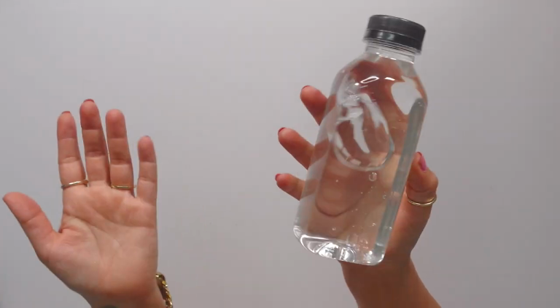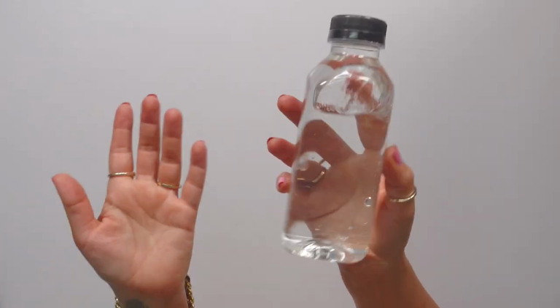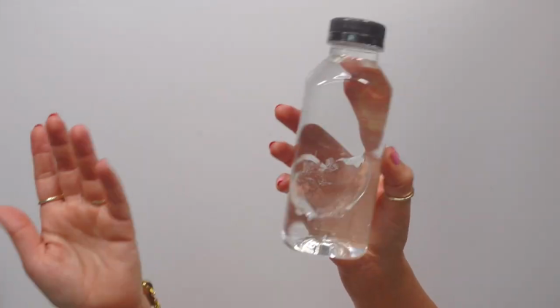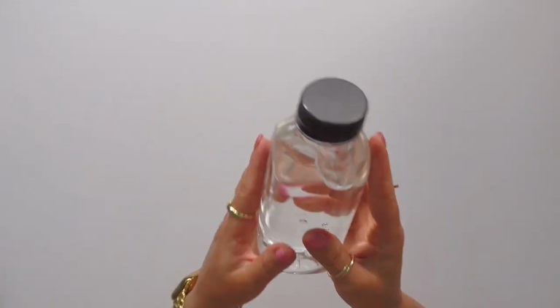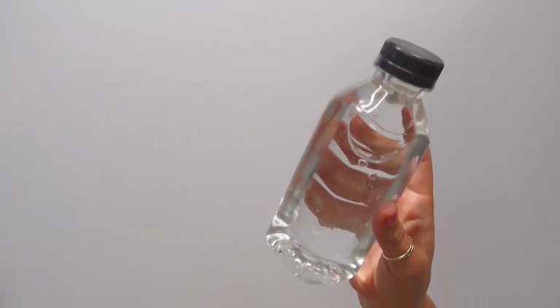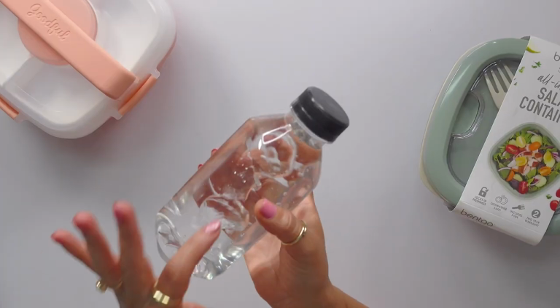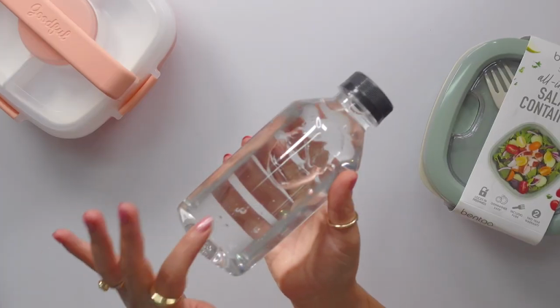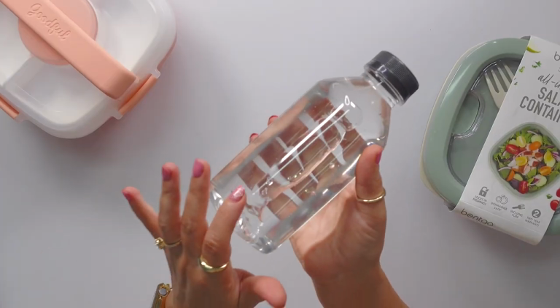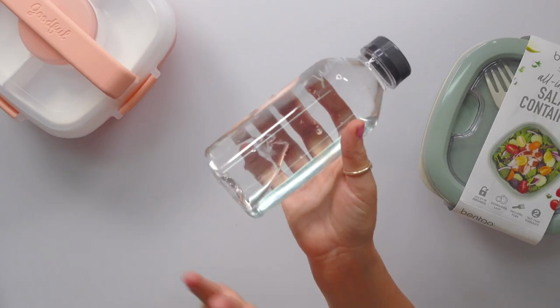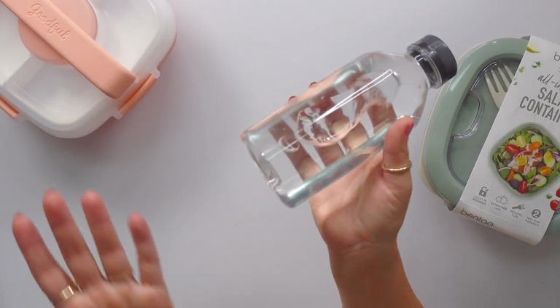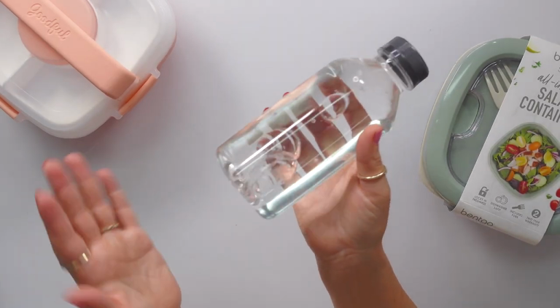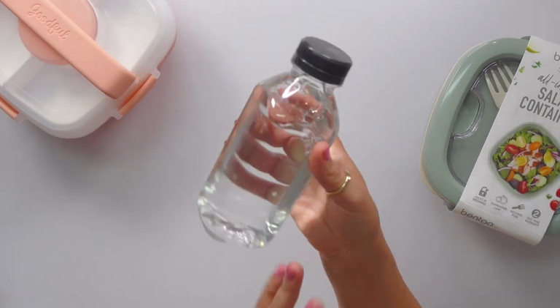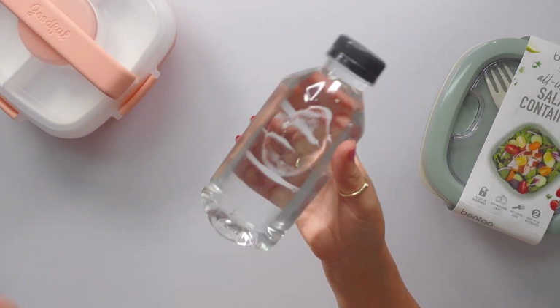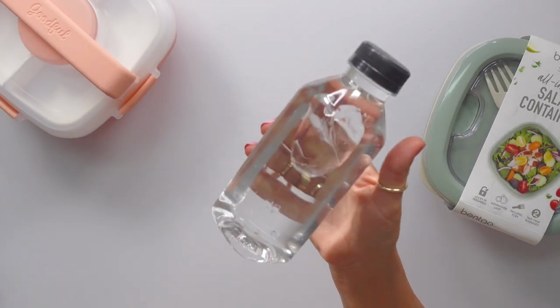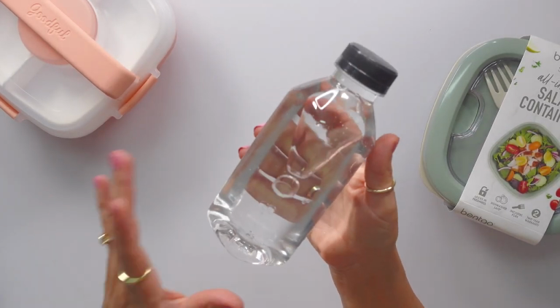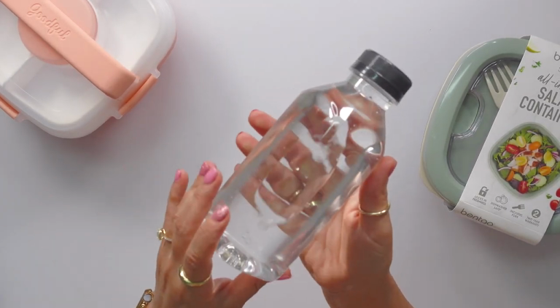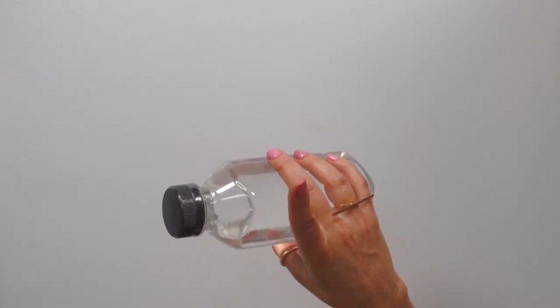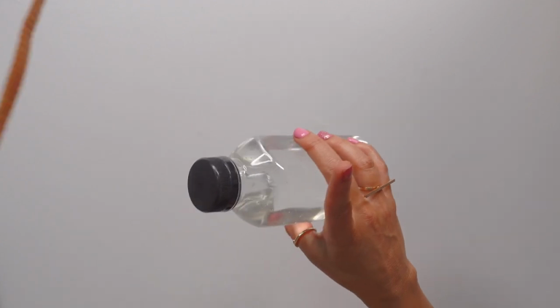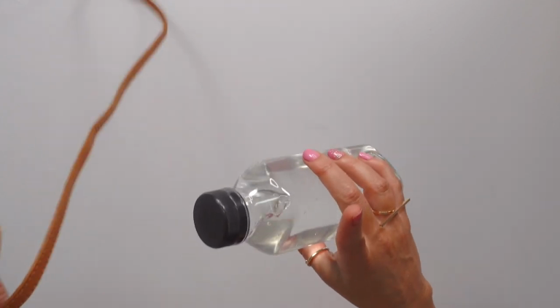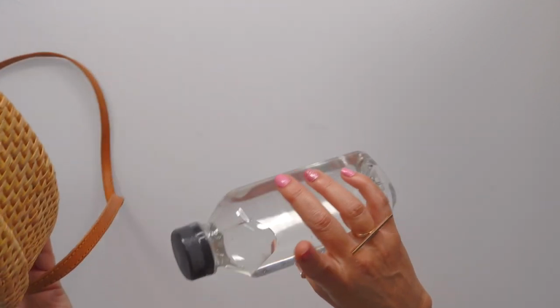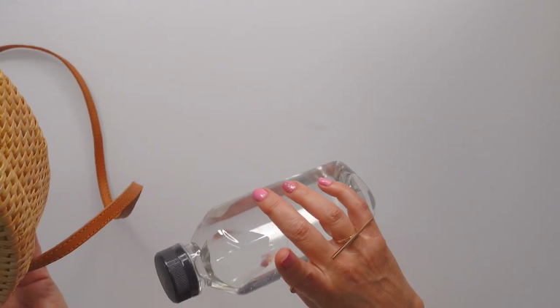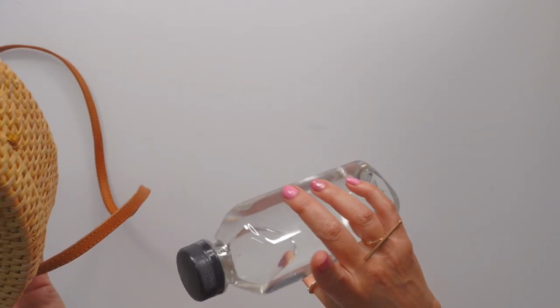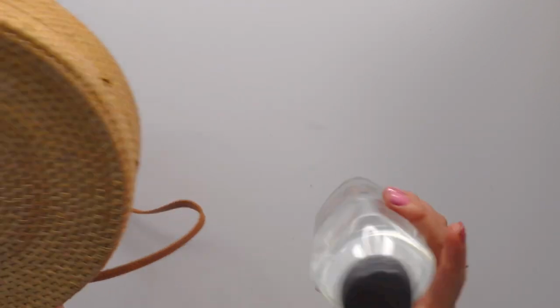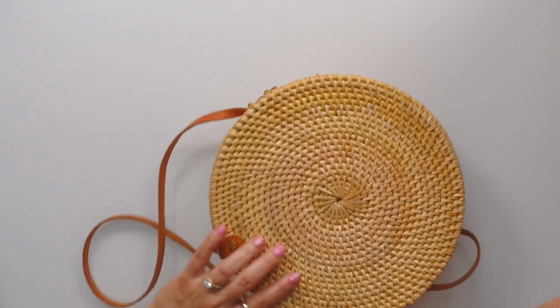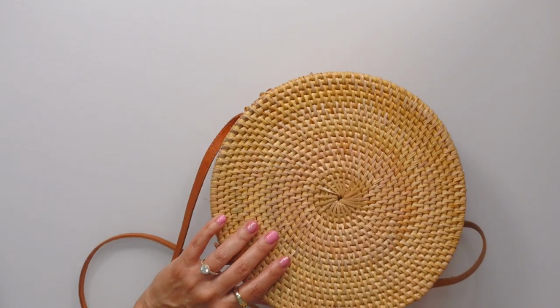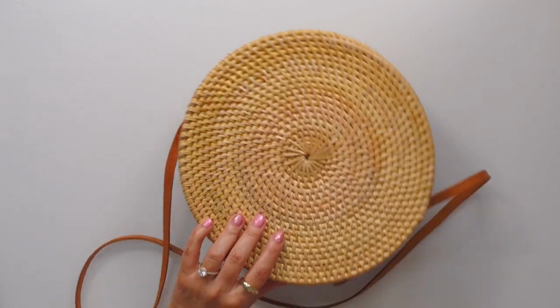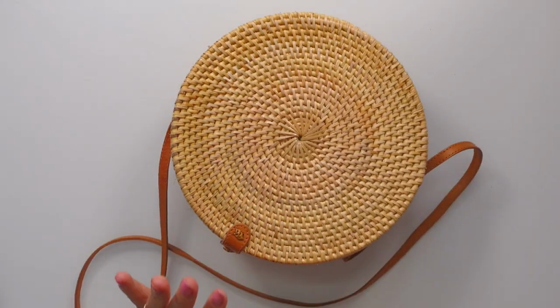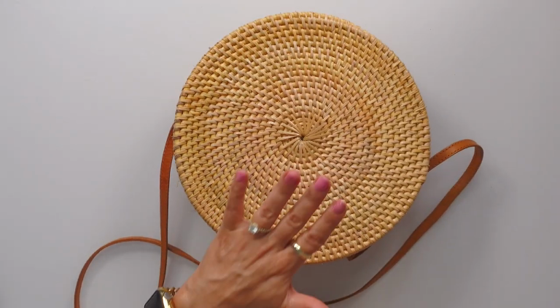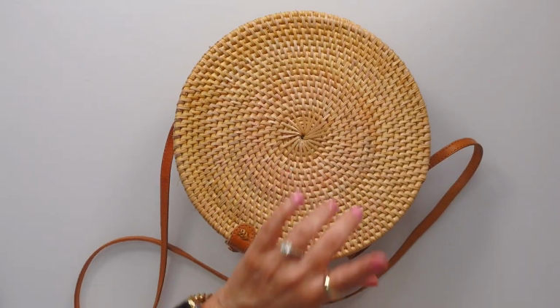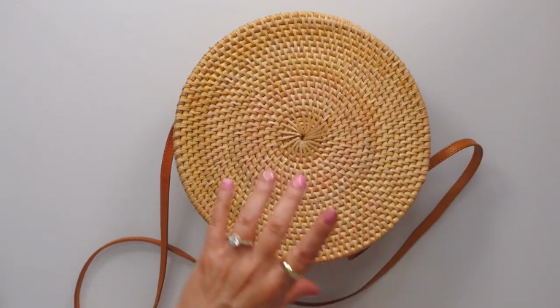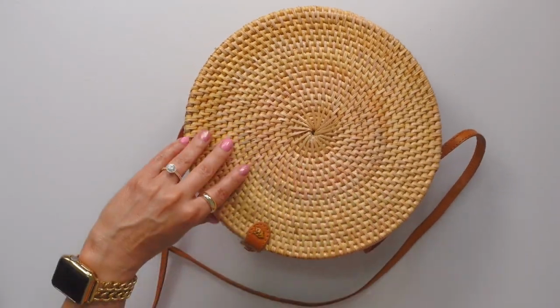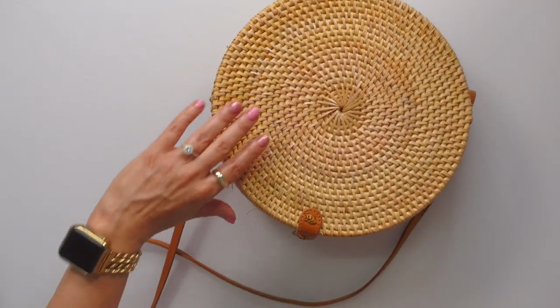What's not to love? It is BPA free and recyclable — you know, all those things. Let me show you how it fits into a few things. This purse — this is my summer purse, which I love by the way.